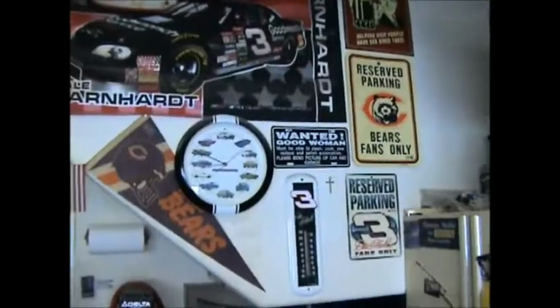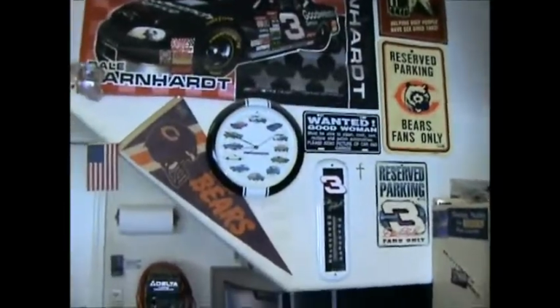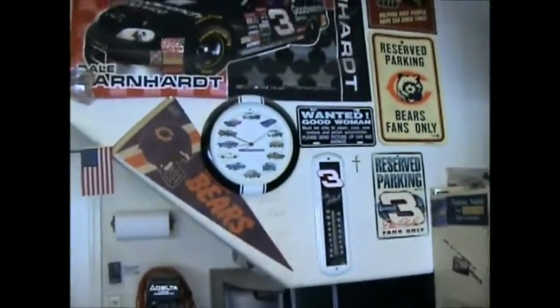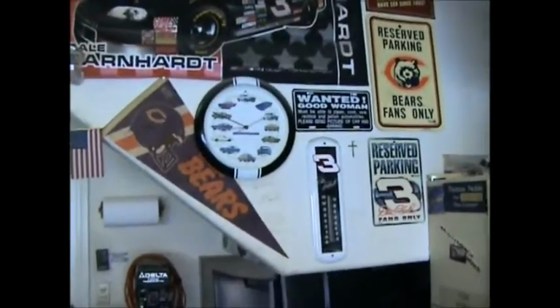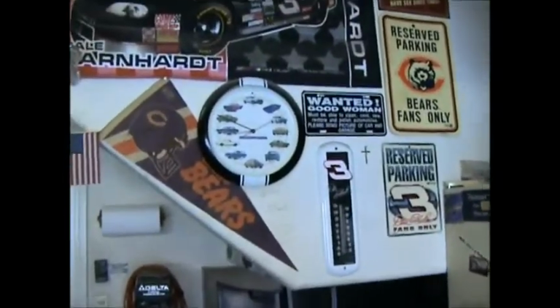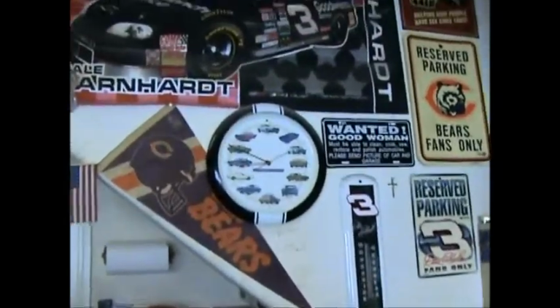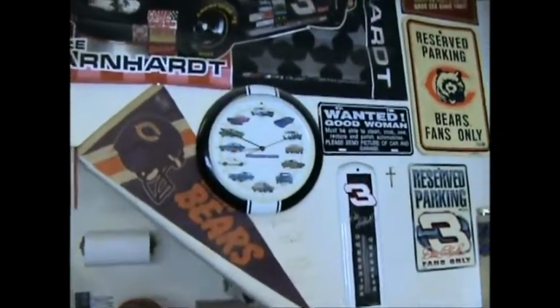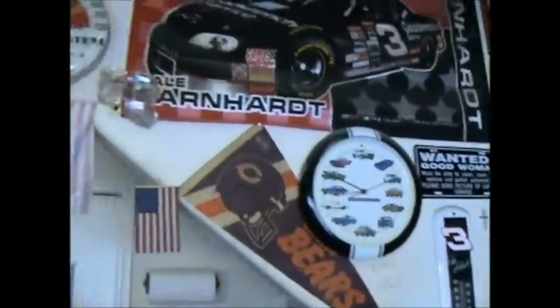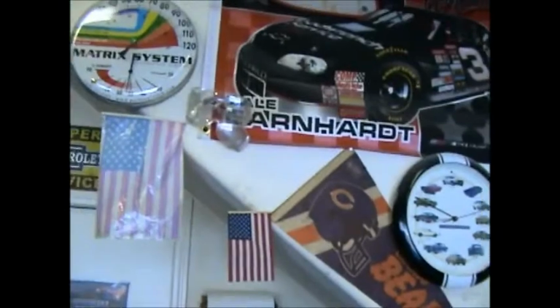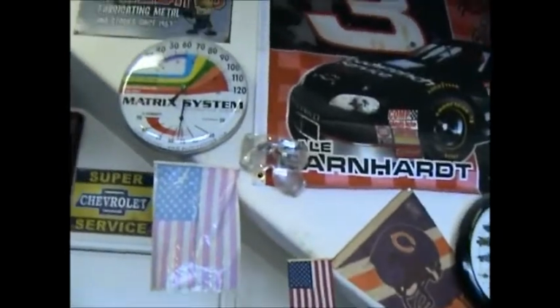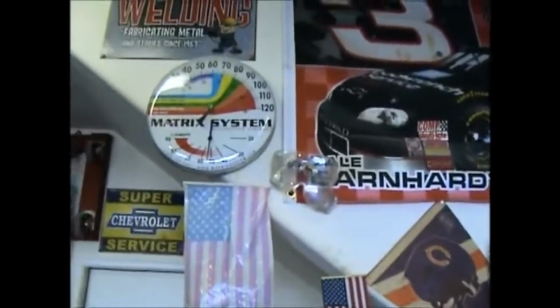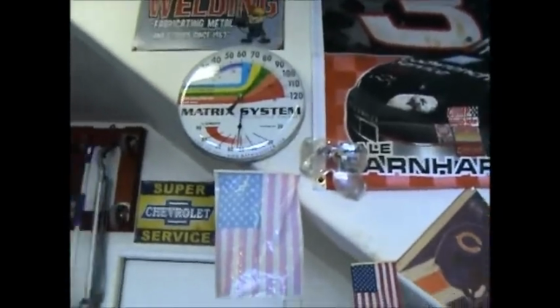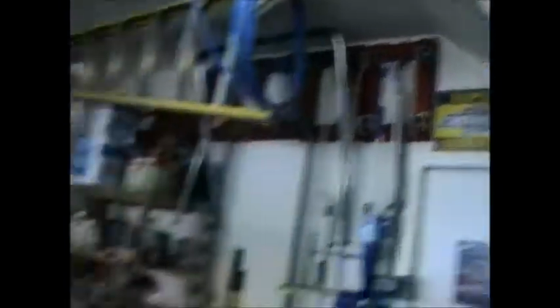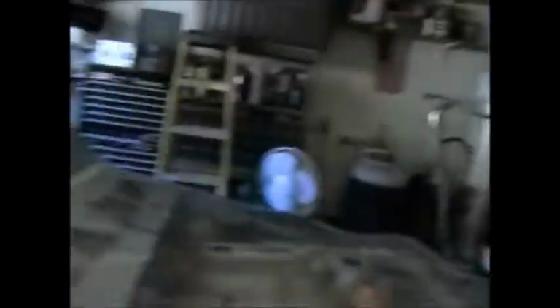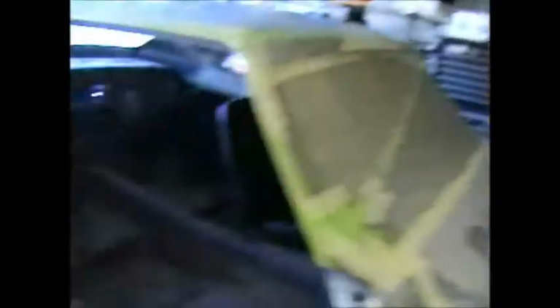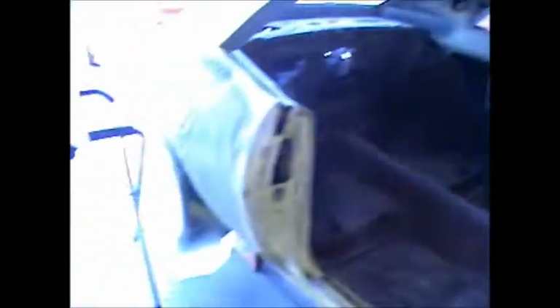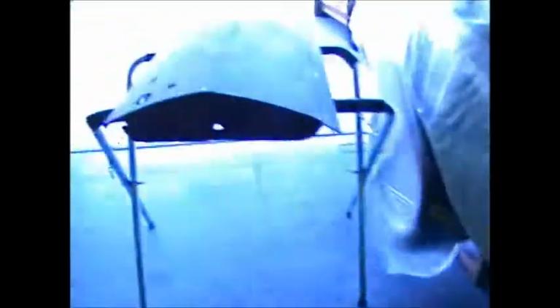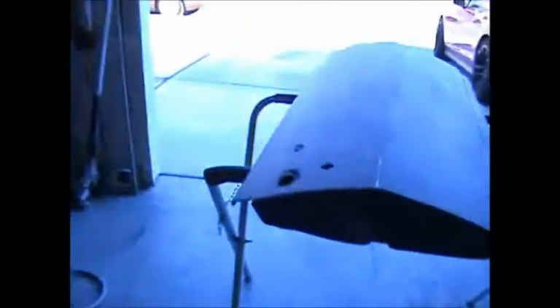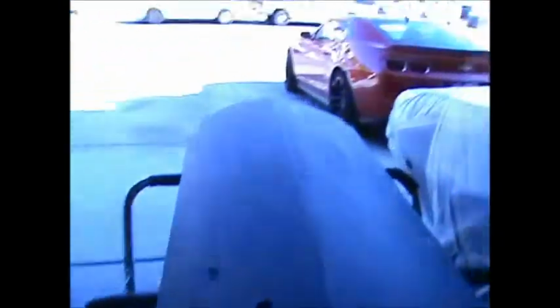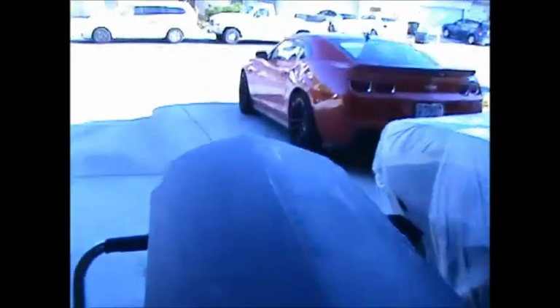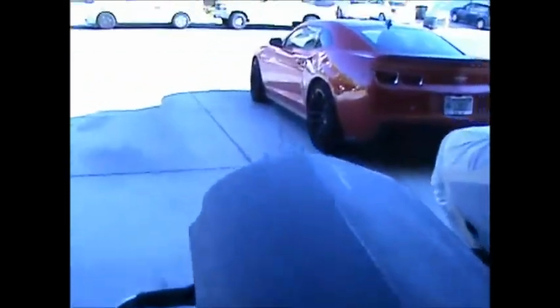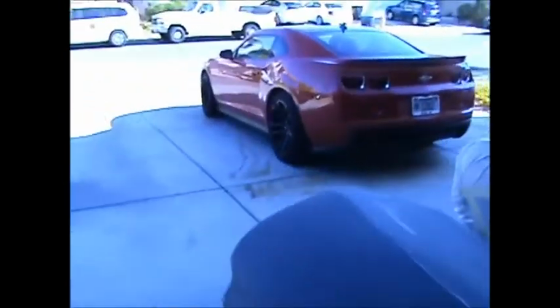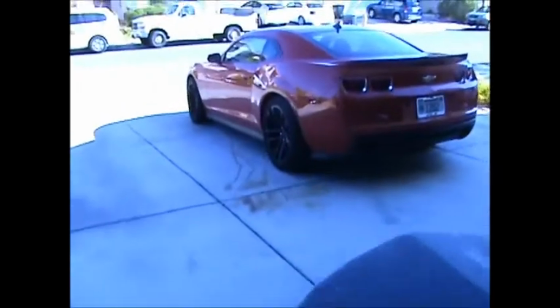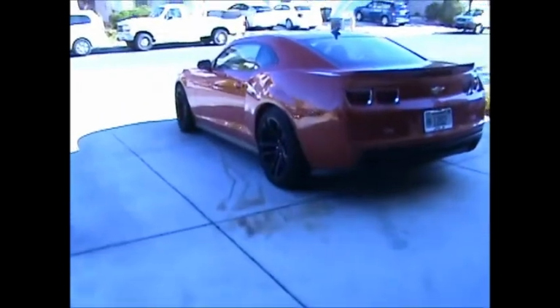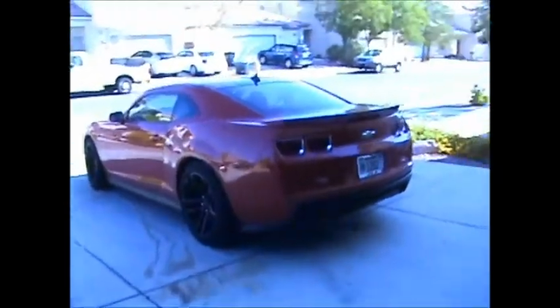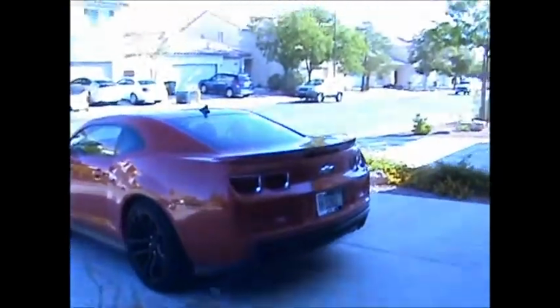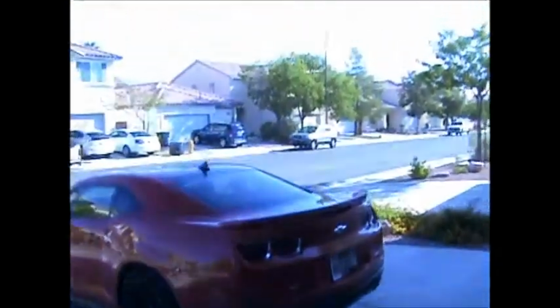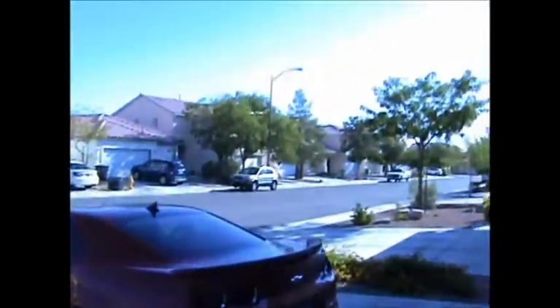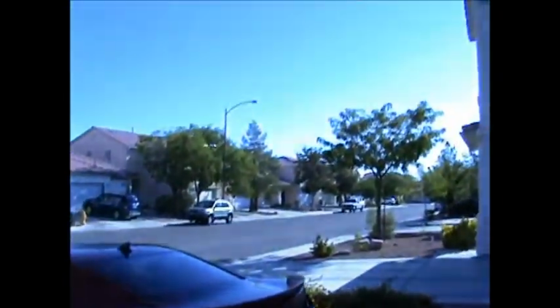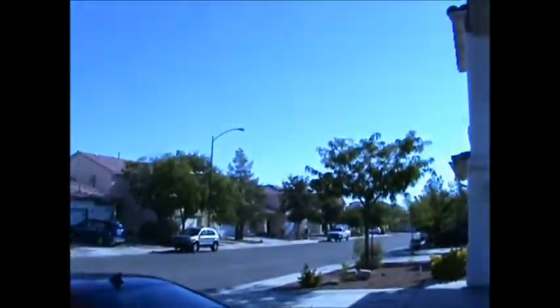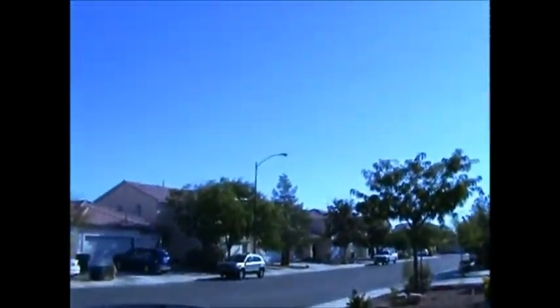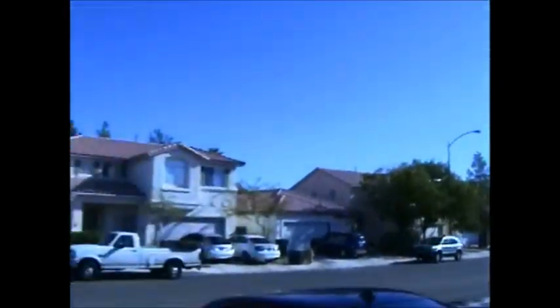Morning fellas, it's going on 9. It looks to be a John Kerry day today.